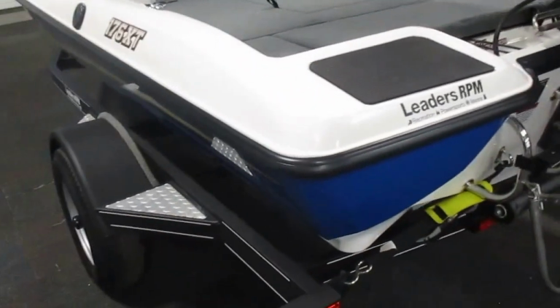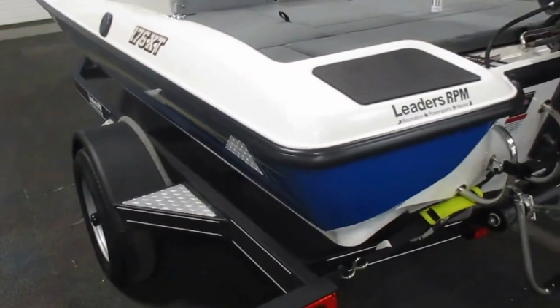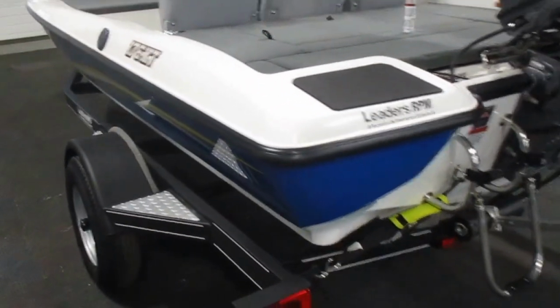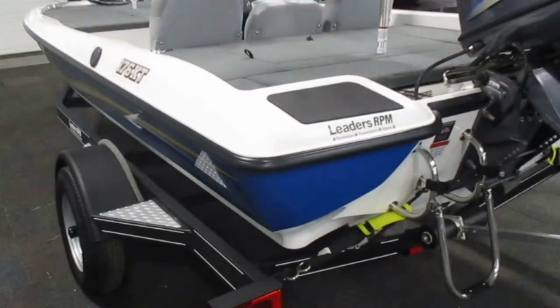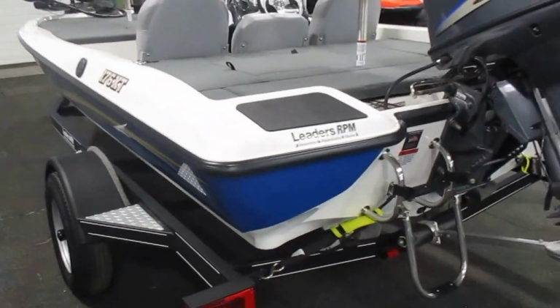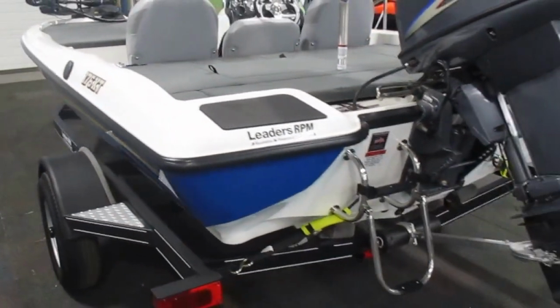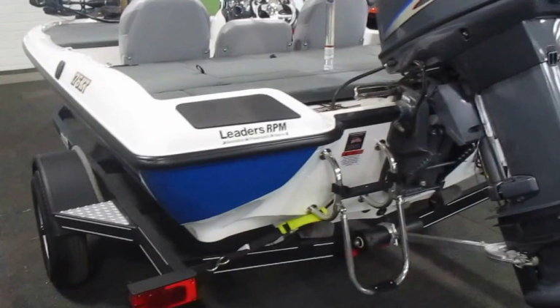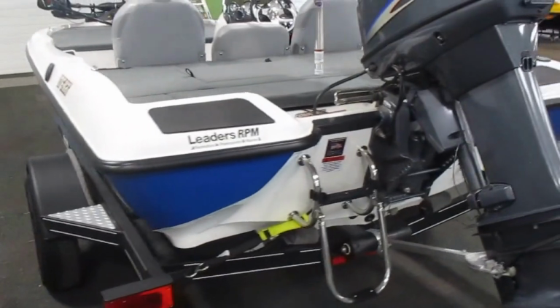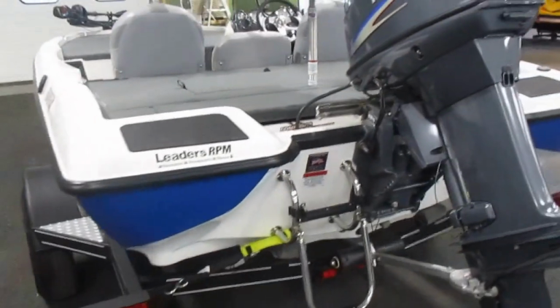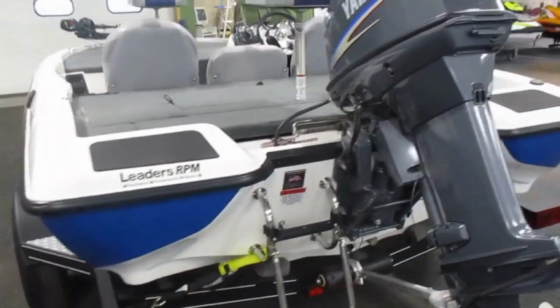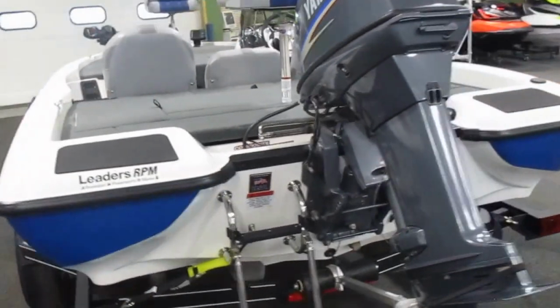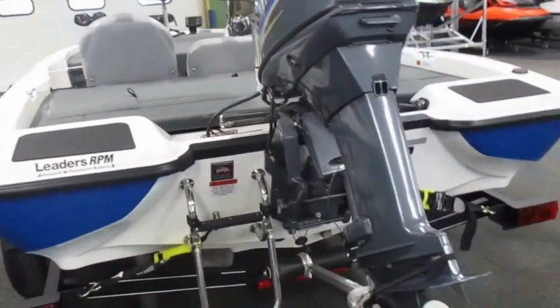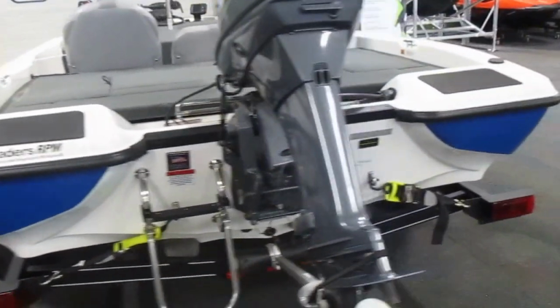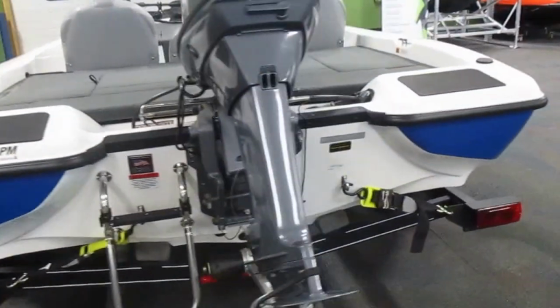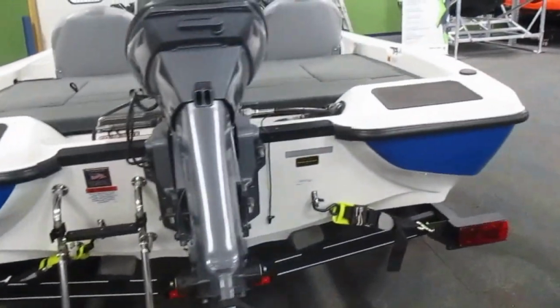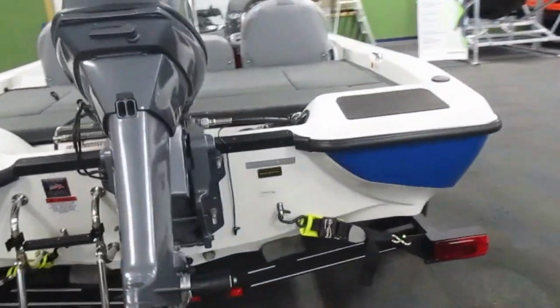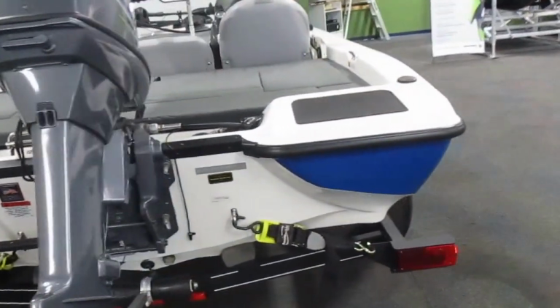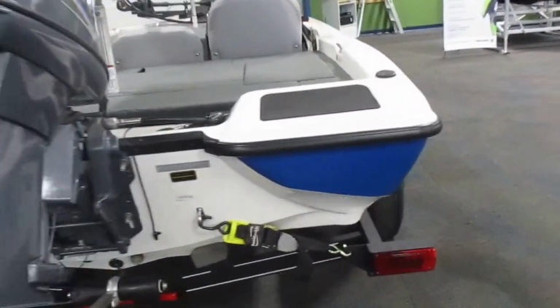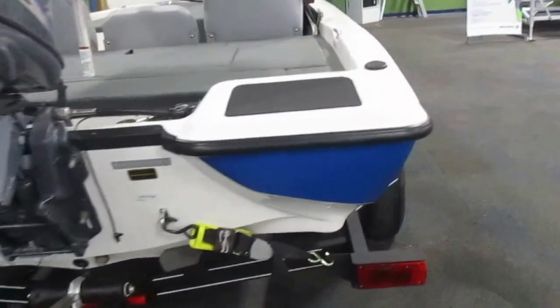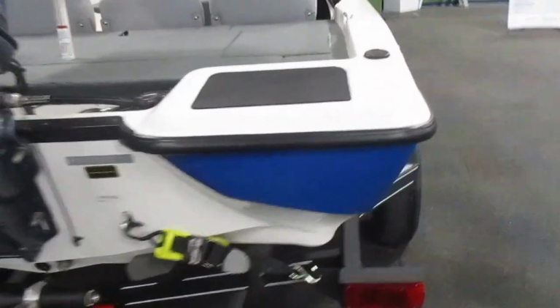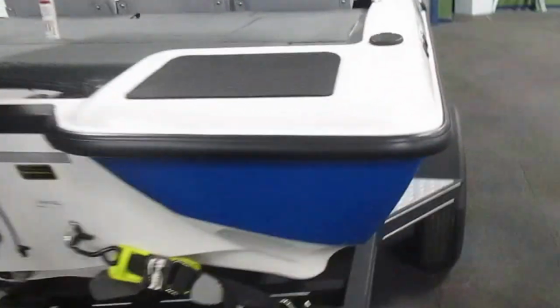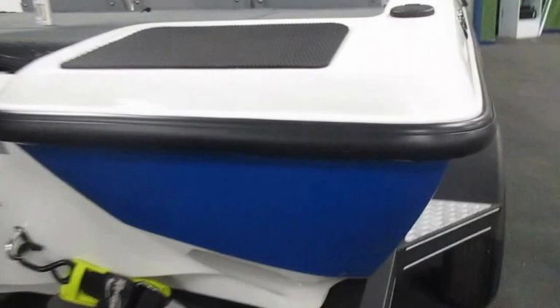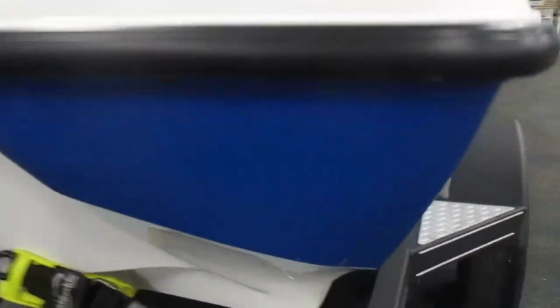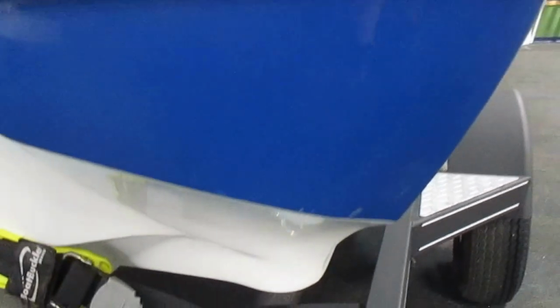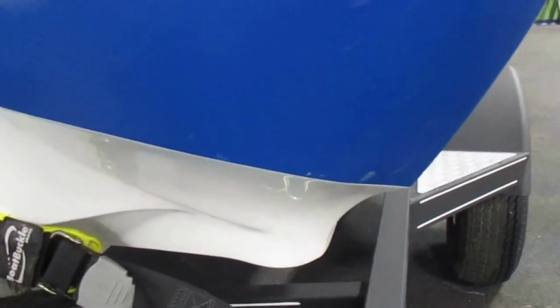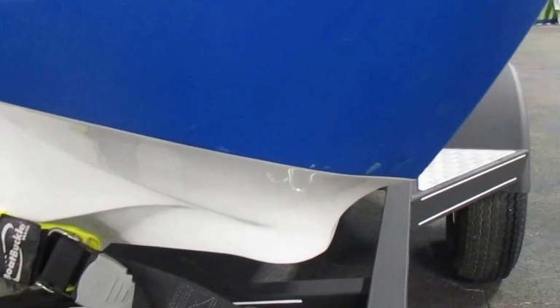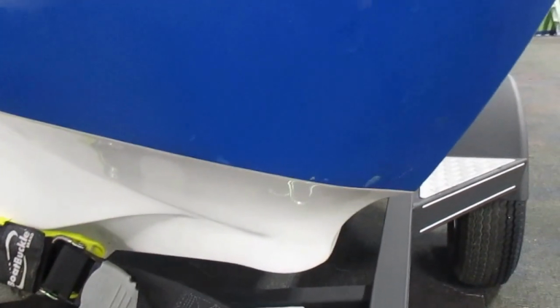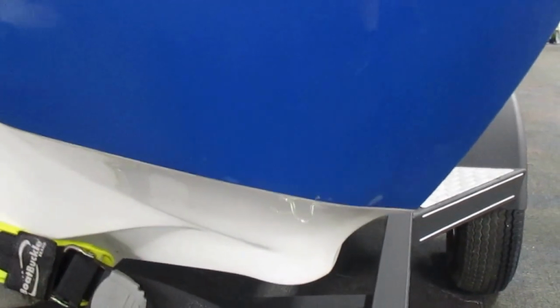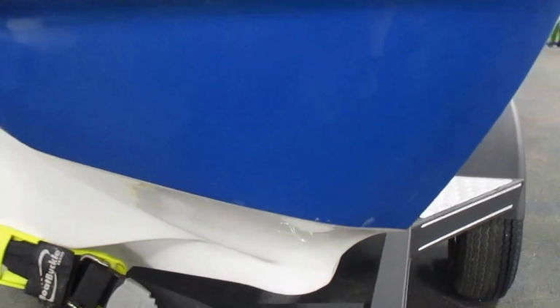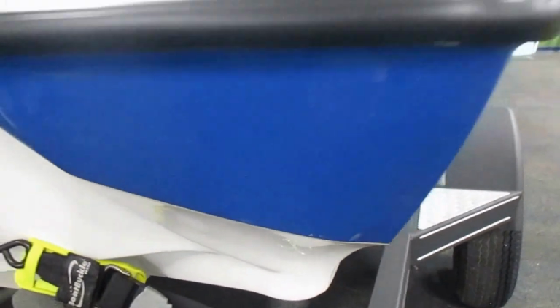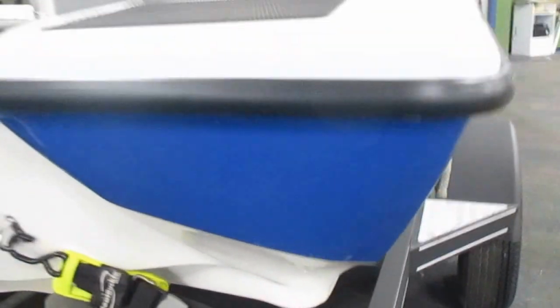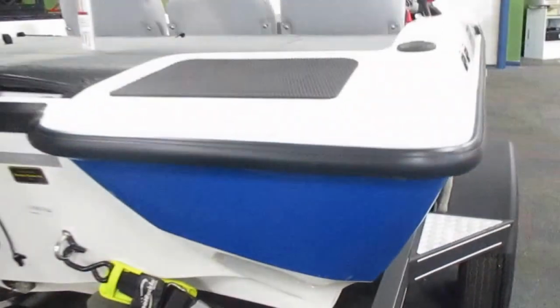Again, this boat is in very good overall condition with minimal wear. It does have small cosmetic marks on the exterior.